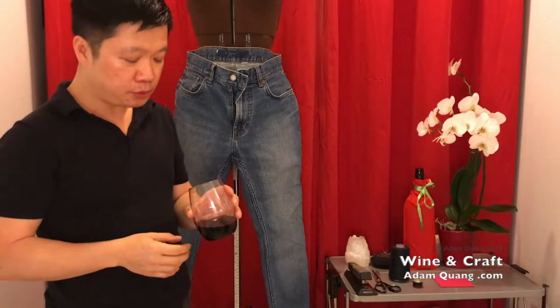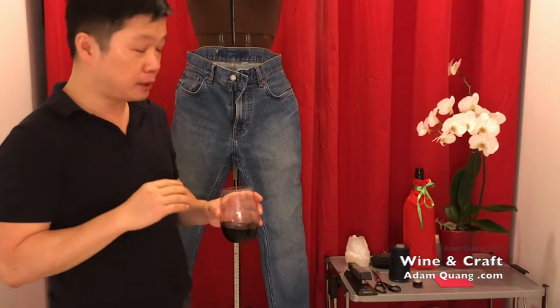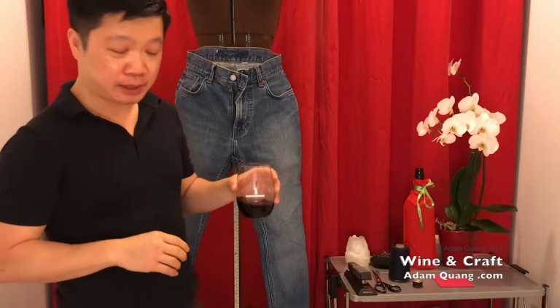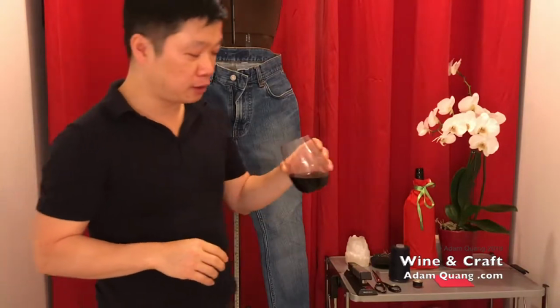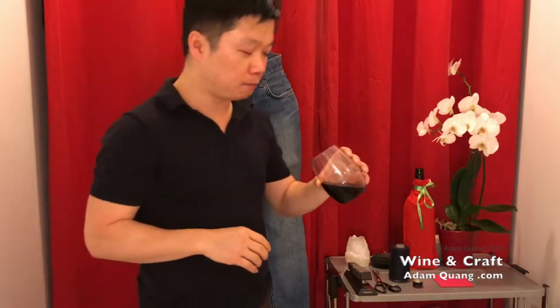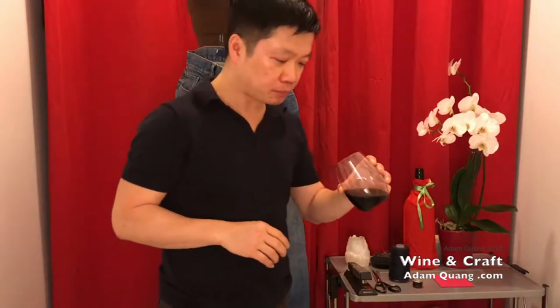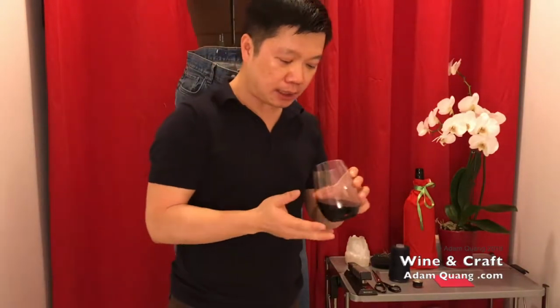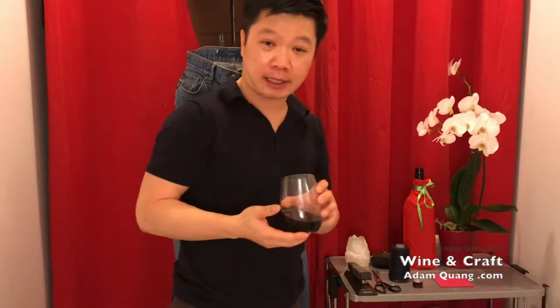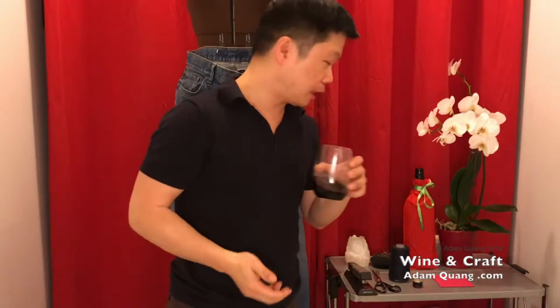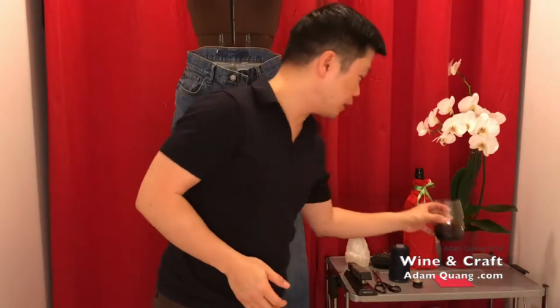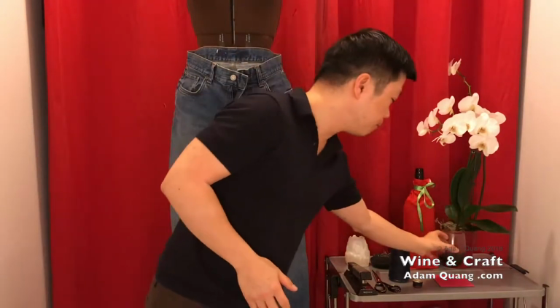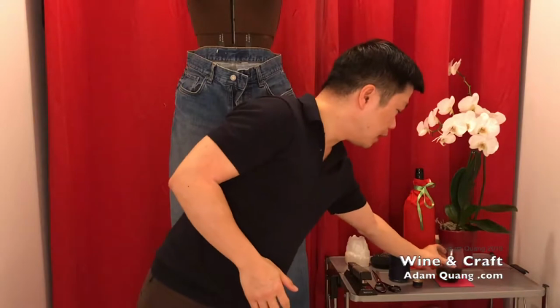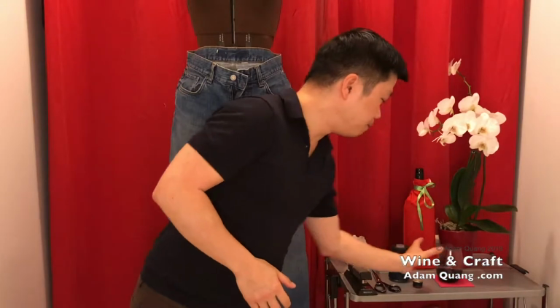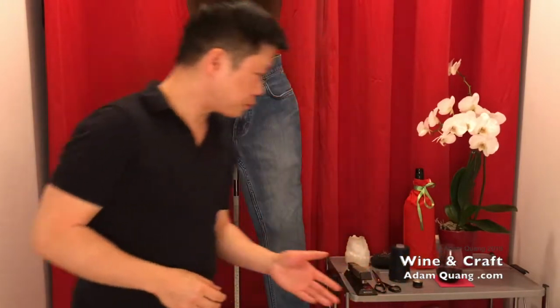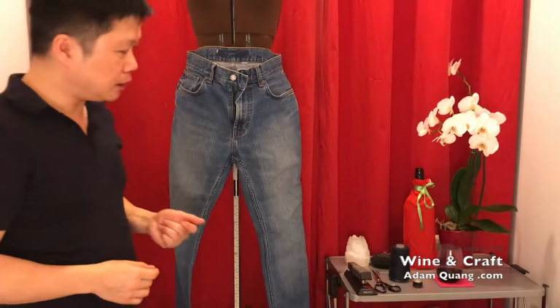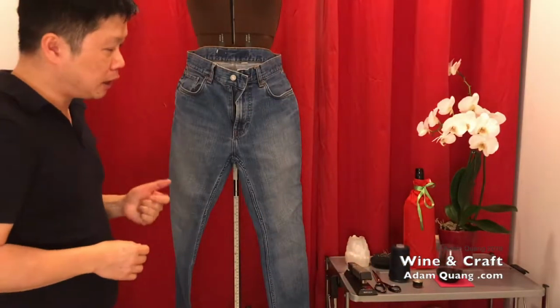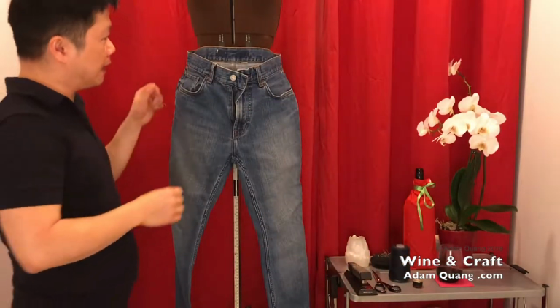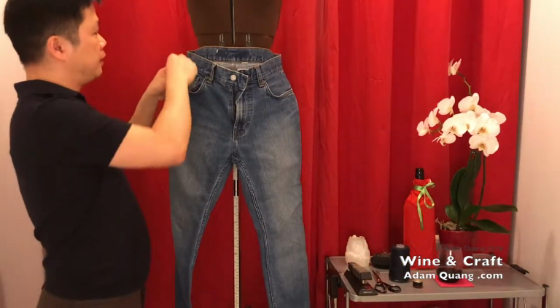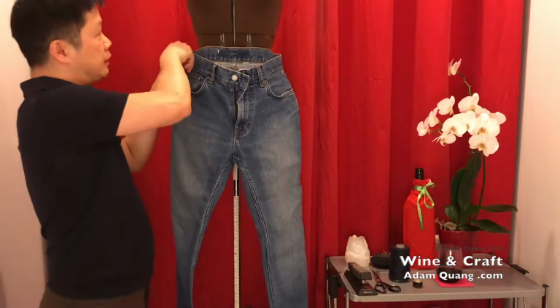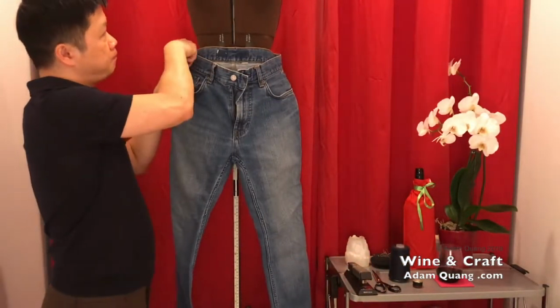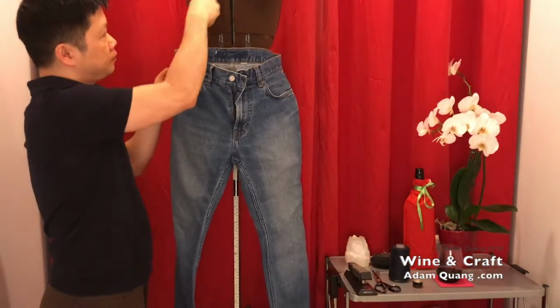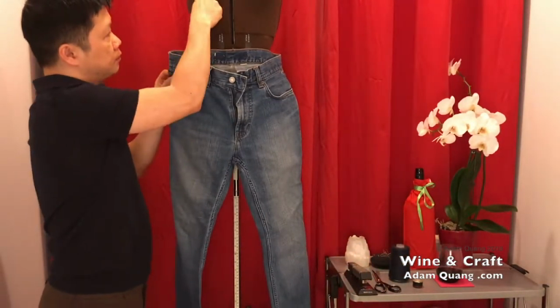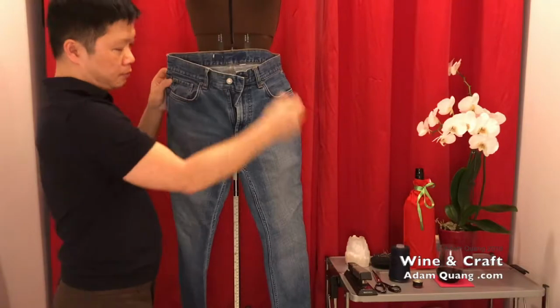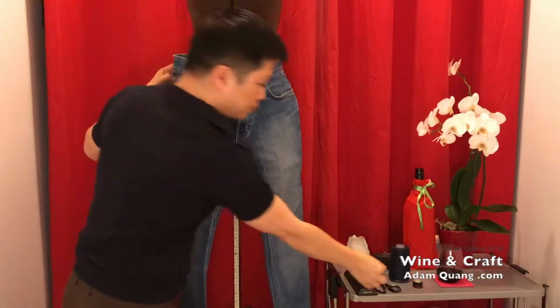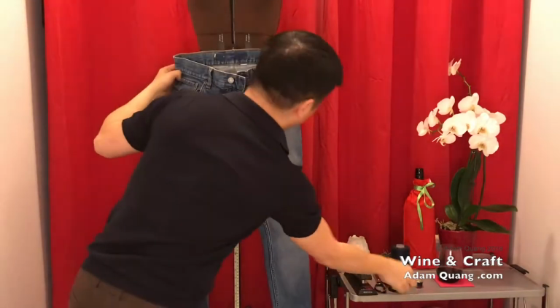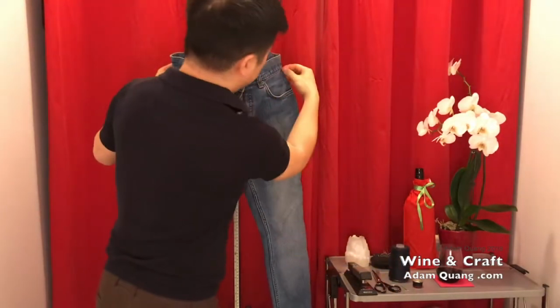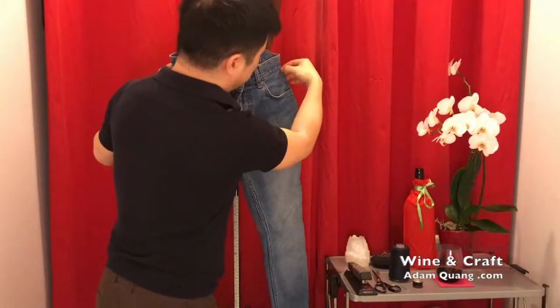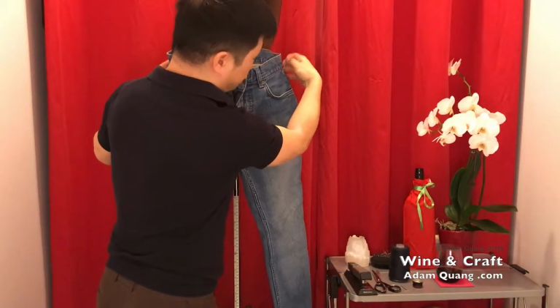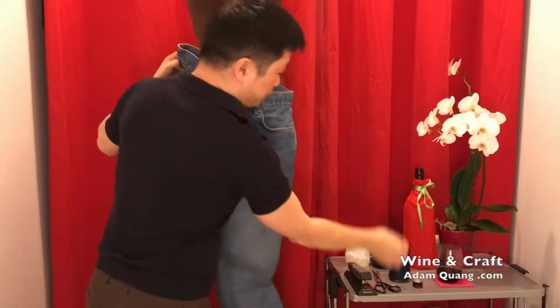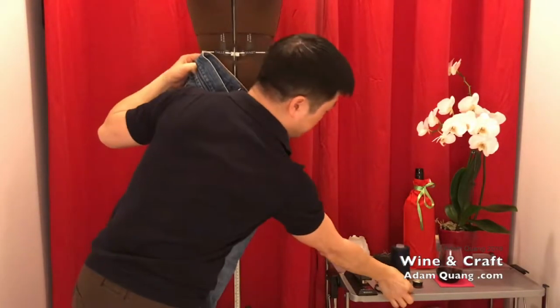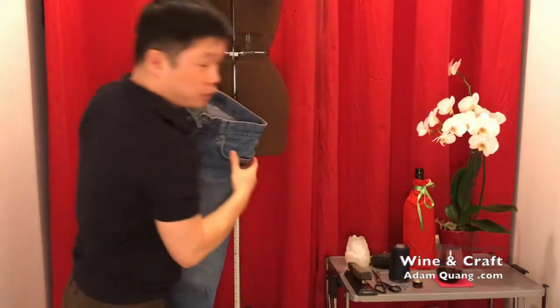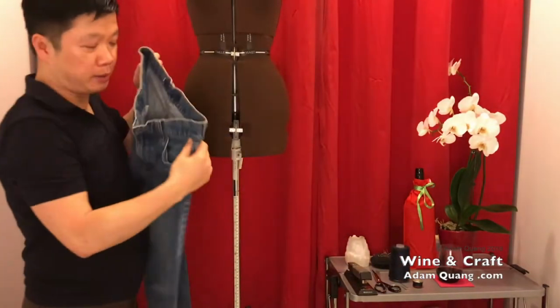Usually we leave it sit for a little longer, but I really love this wine. It's not very acidic, and as you drink it, it will taste better.